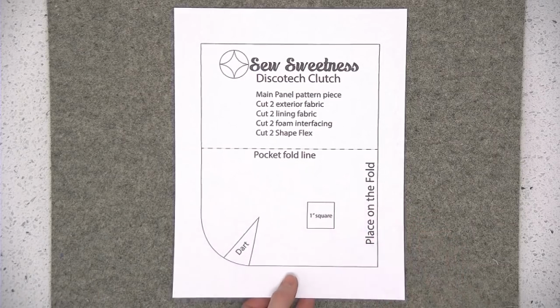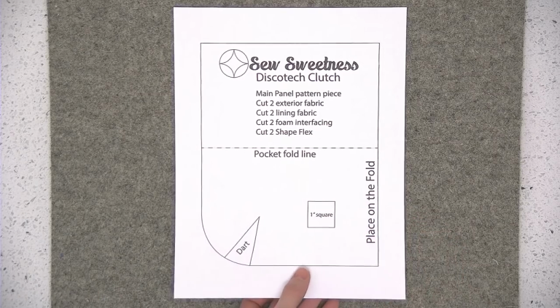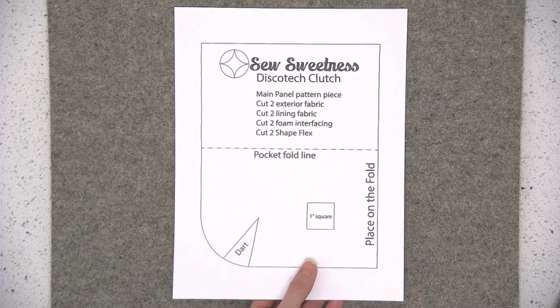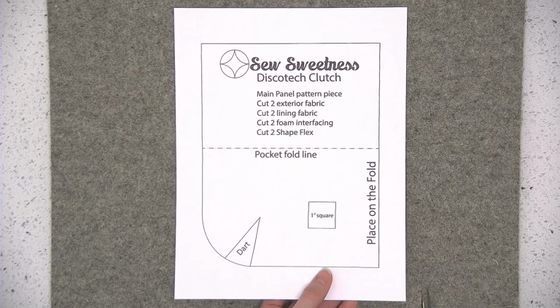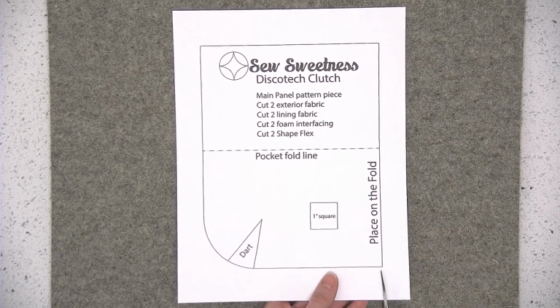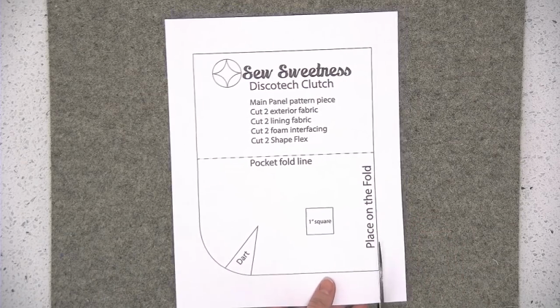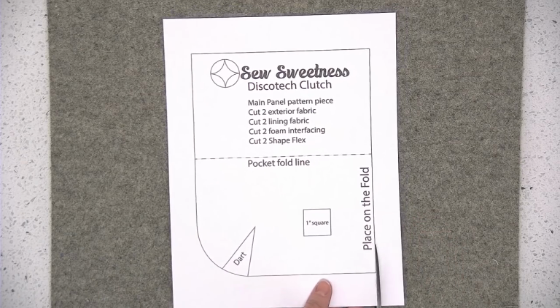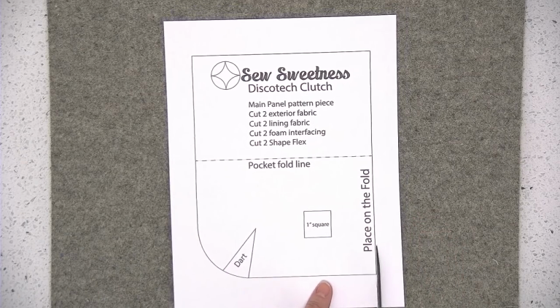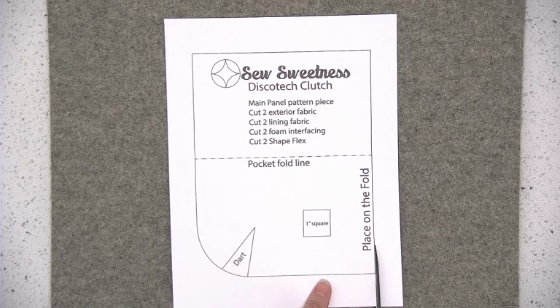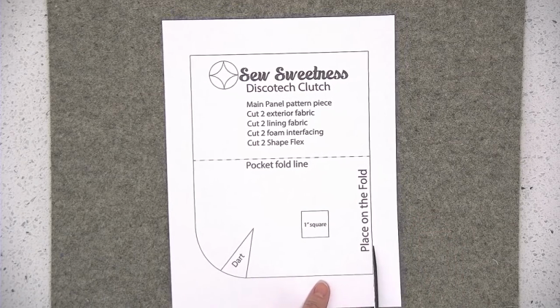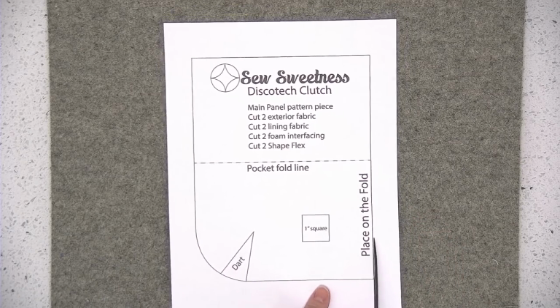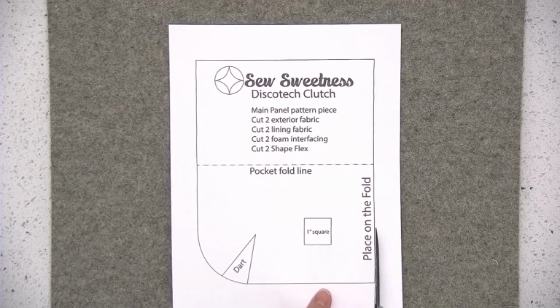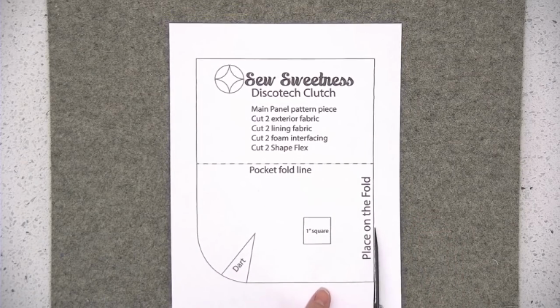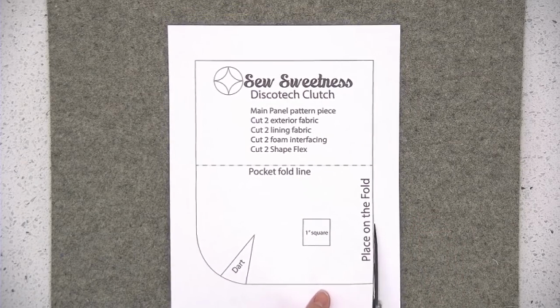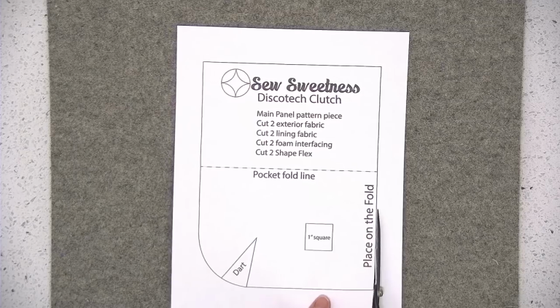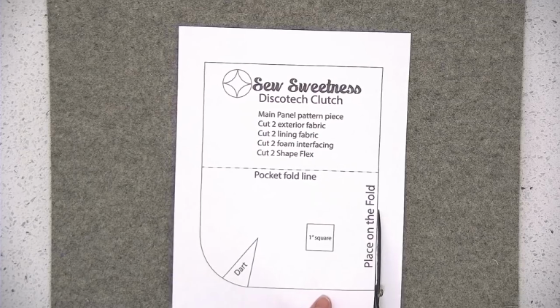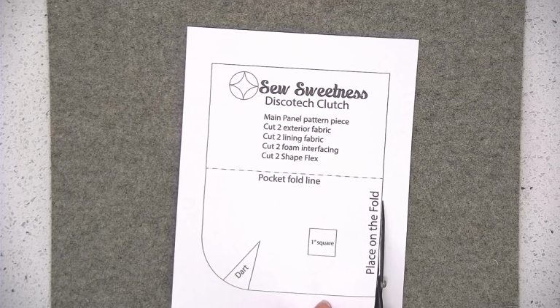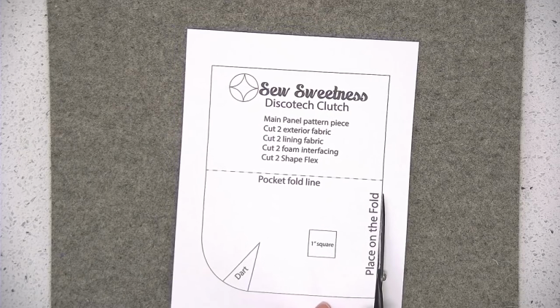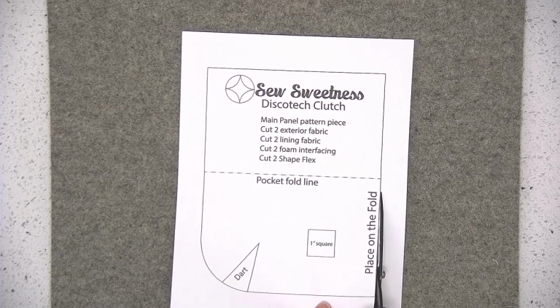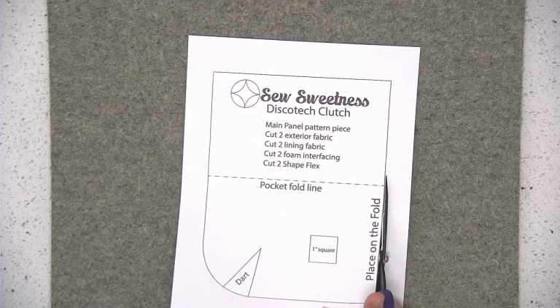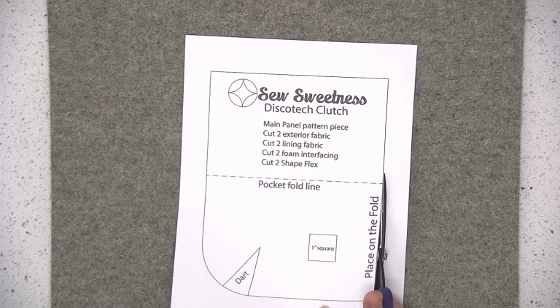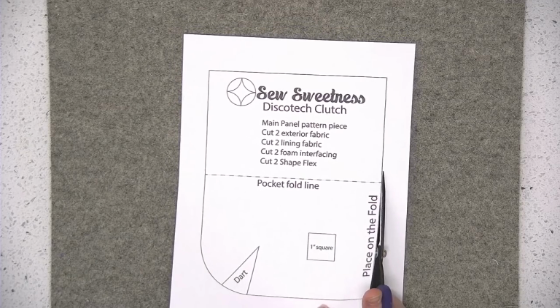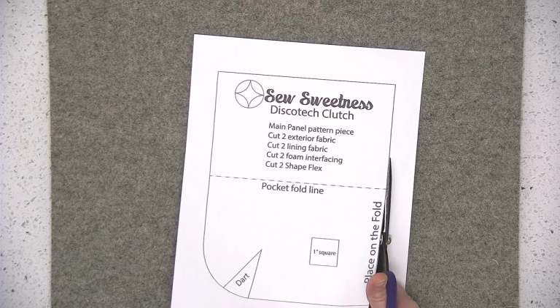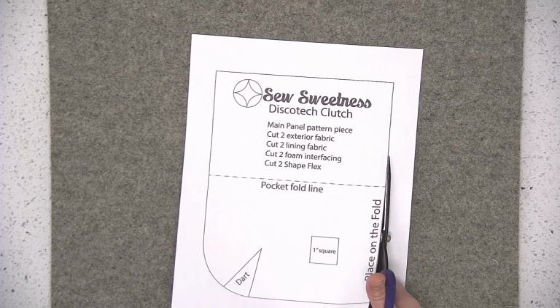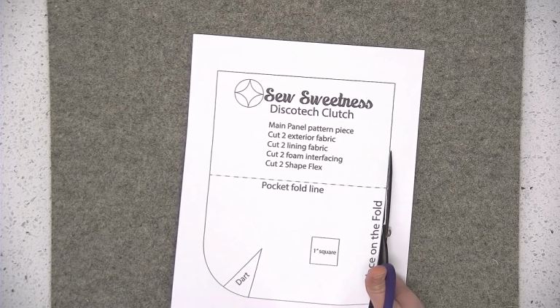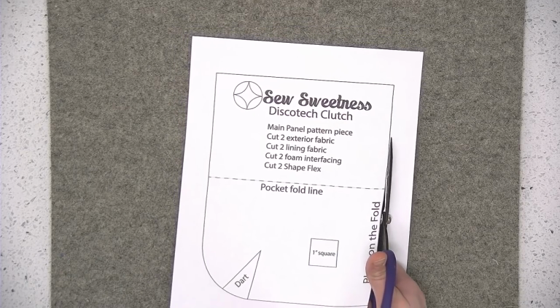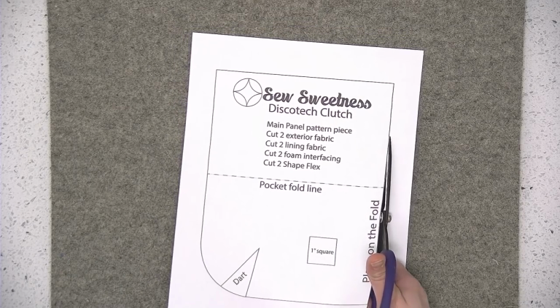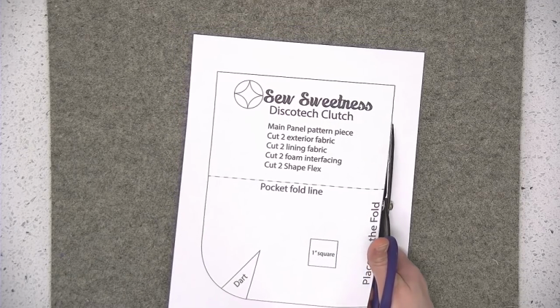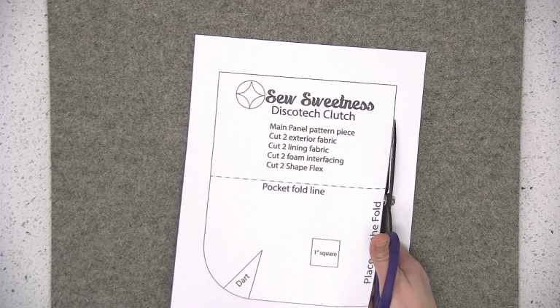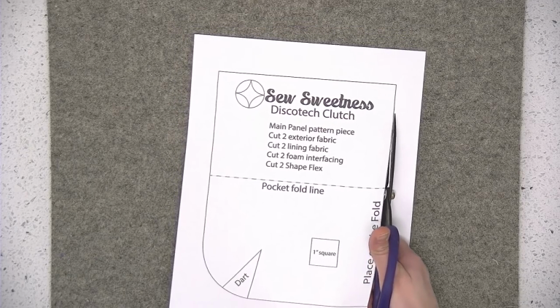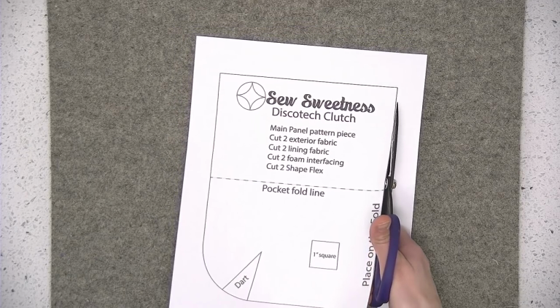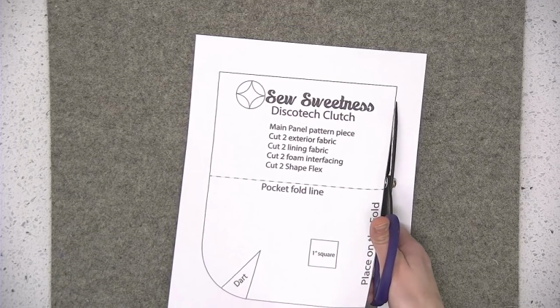To verify, there's a little one inch square on the template piece — go ahead and take your quilting ruler and make sure that it is exactly one inch. It shouldn't be slightly smaller or slightly larger, it has to be exactly one inch. Go ahead and cut out that pattern piece to the outside of the black line, and we're going to leave that dart intact for right now so don't cut out the dart quite yet.